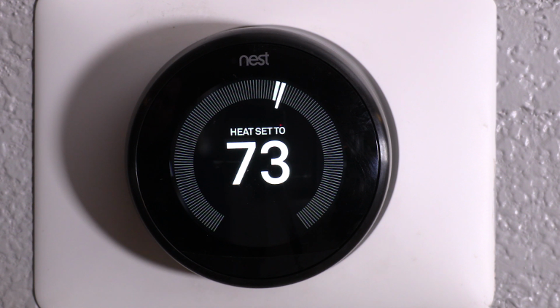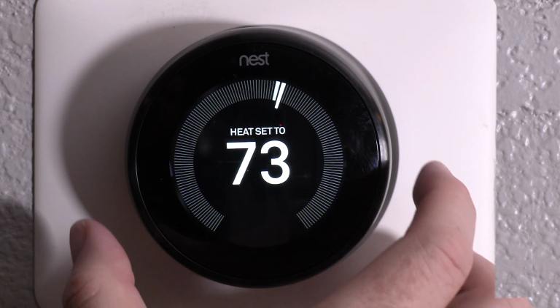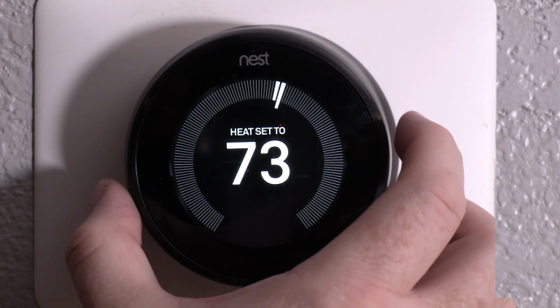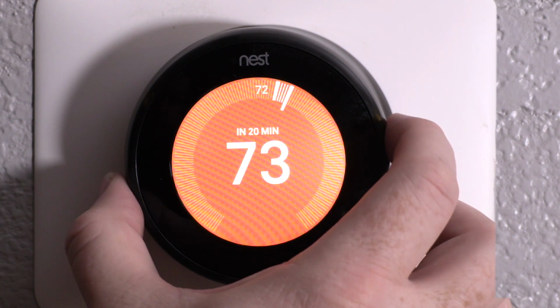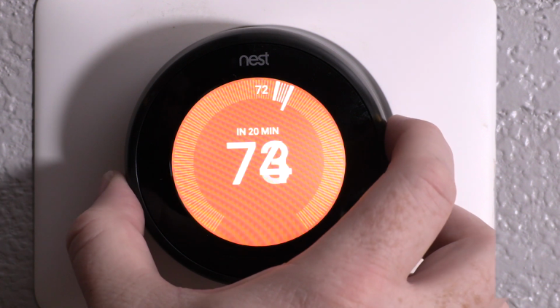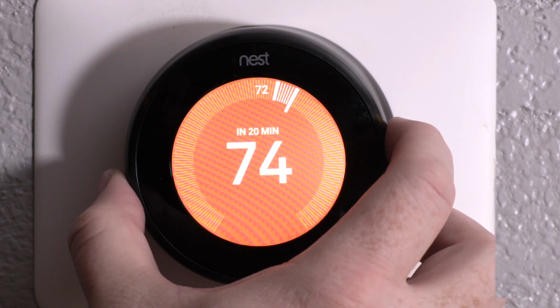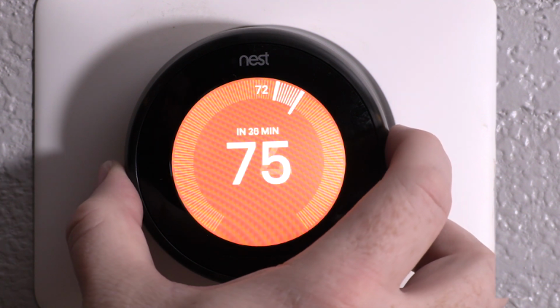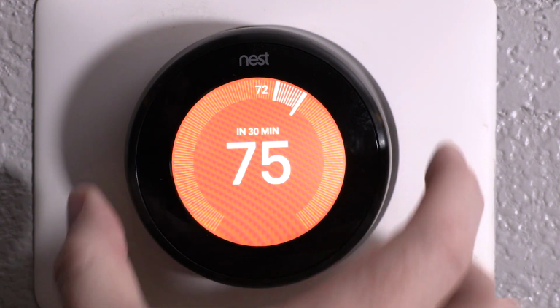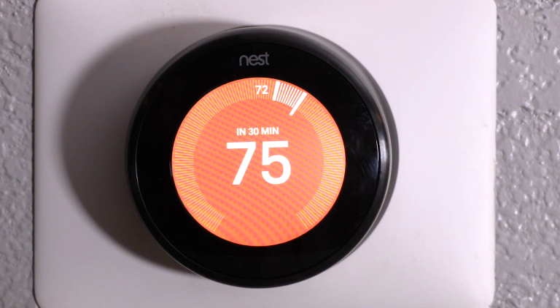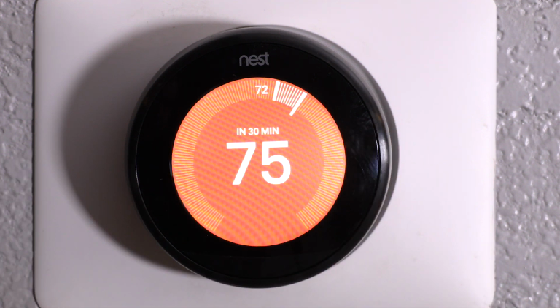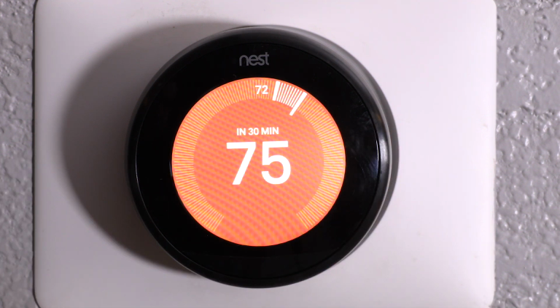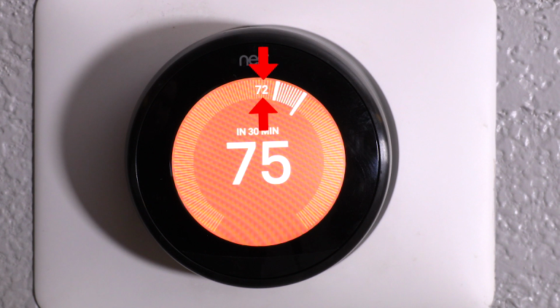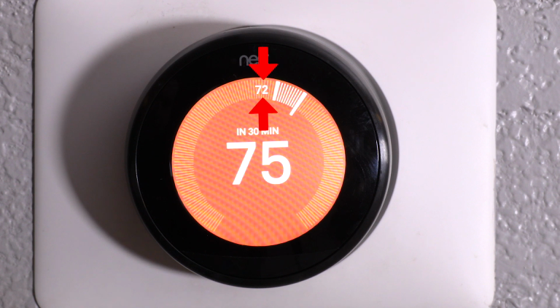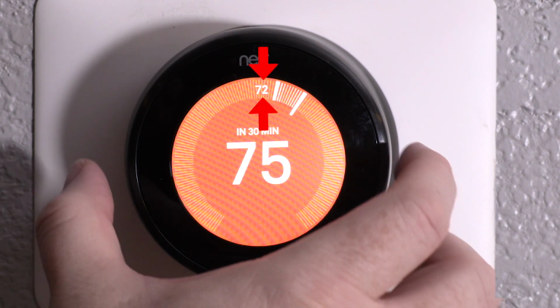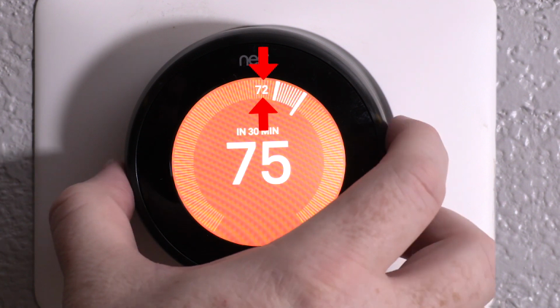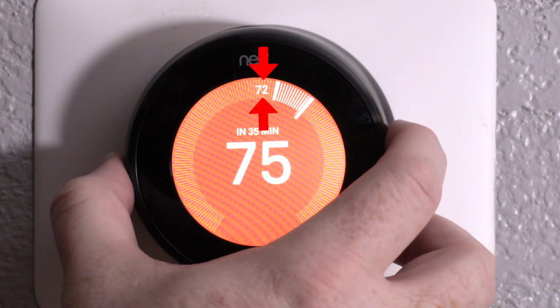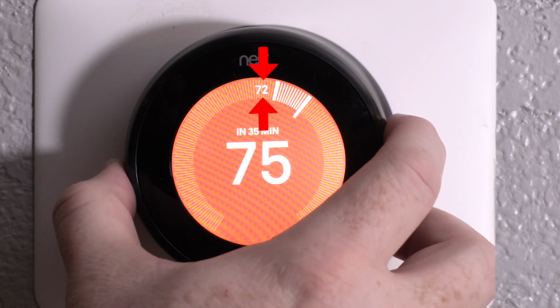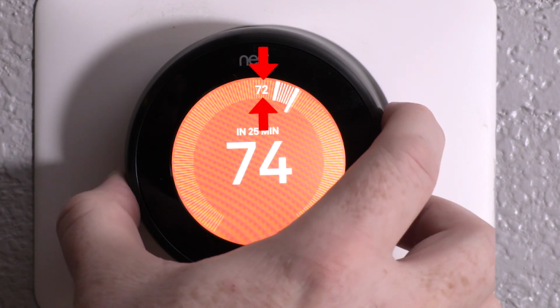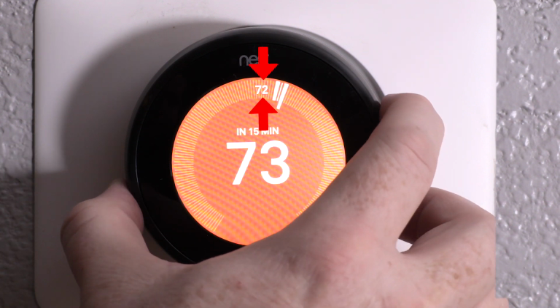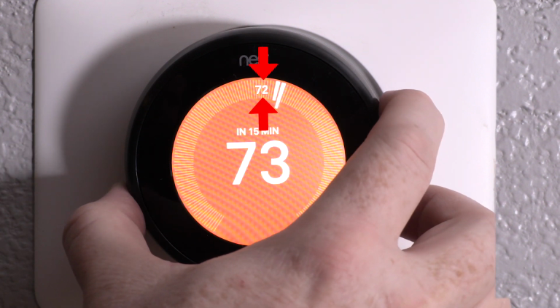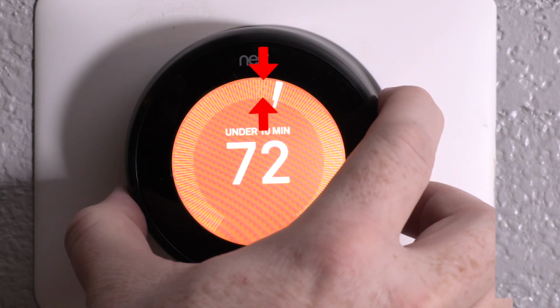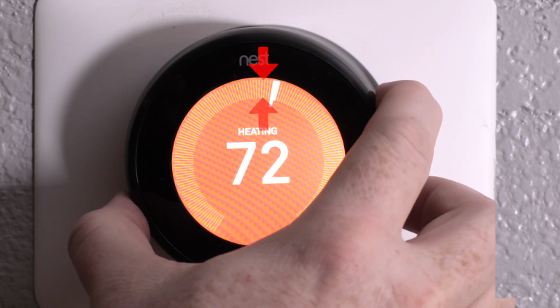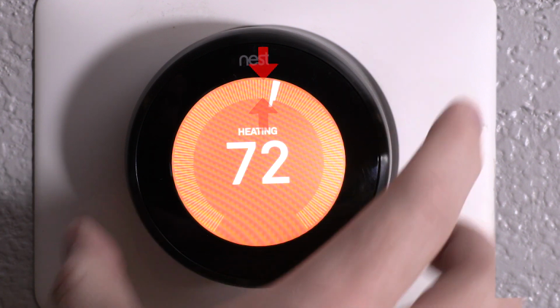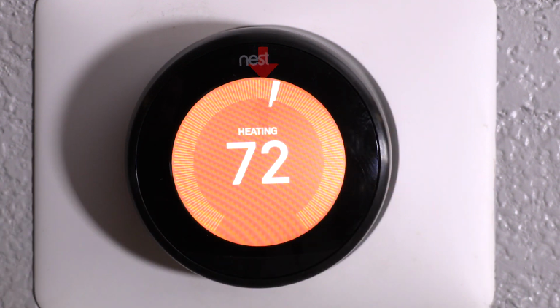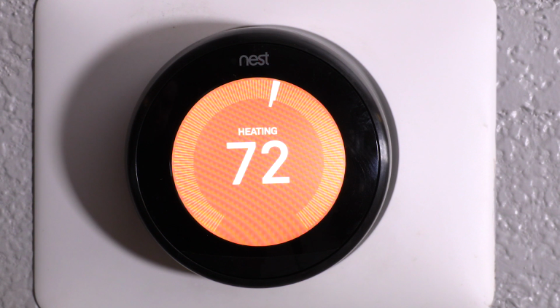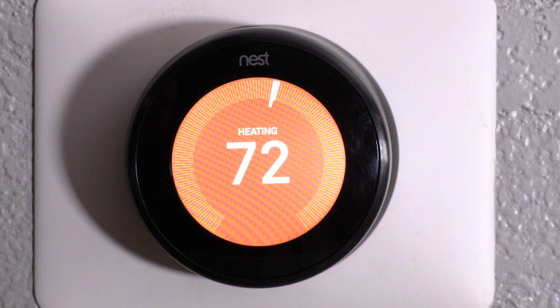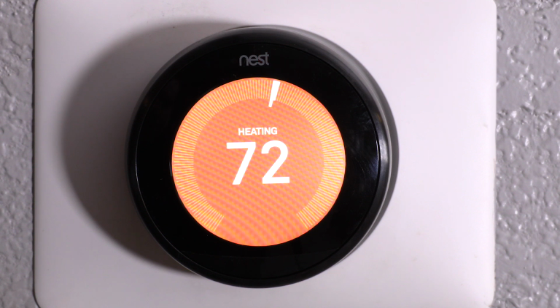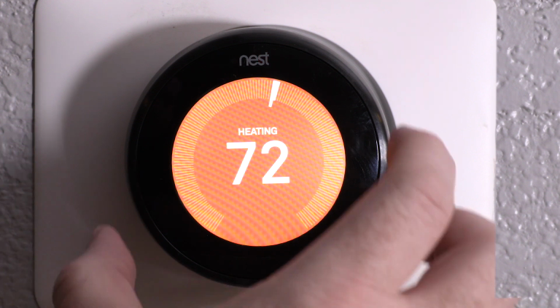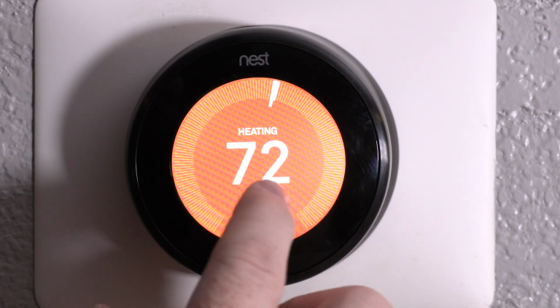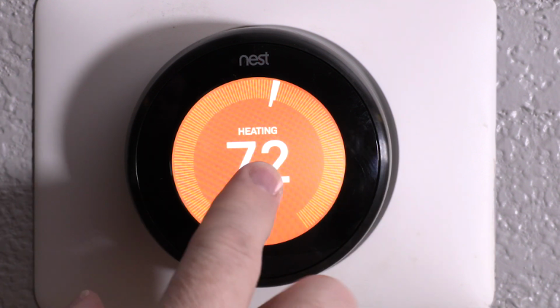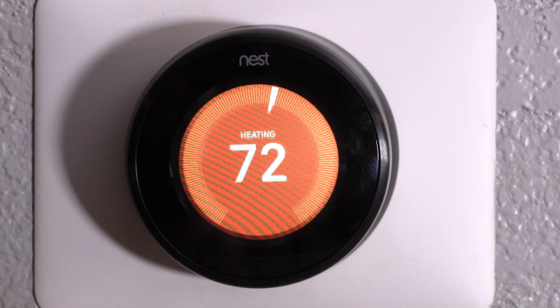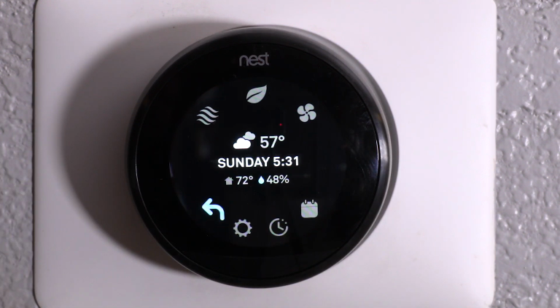Then all you have to do is adjust the heat to where you would like it. Just a quick note: this number here tells you what the temperature is now in your home. And you're done — that's all you have to do.